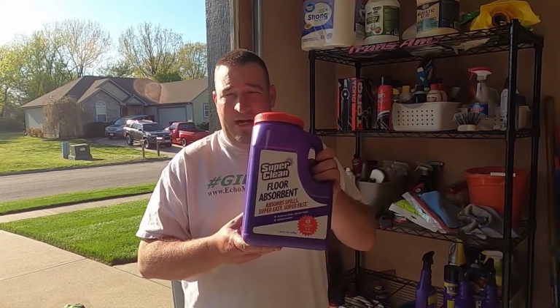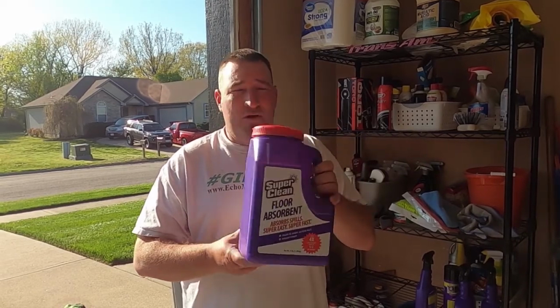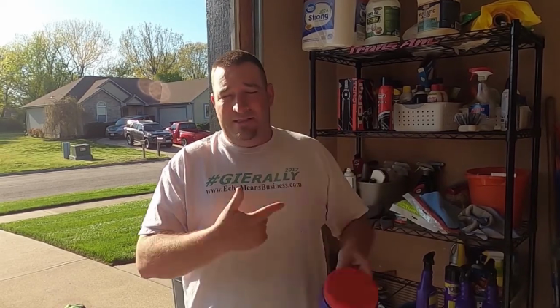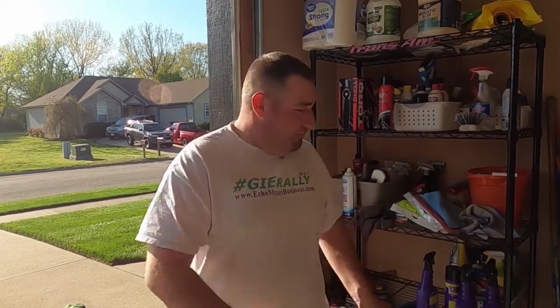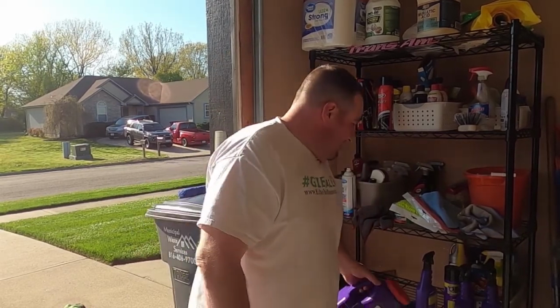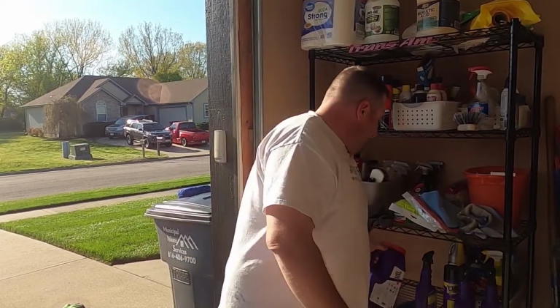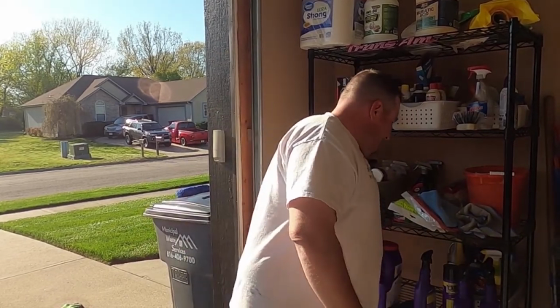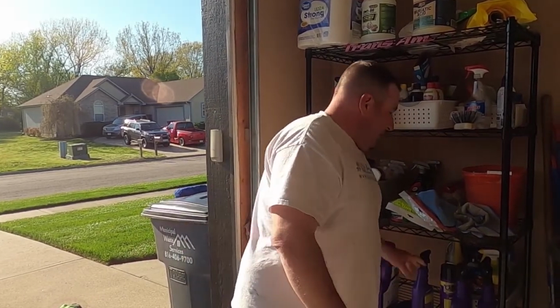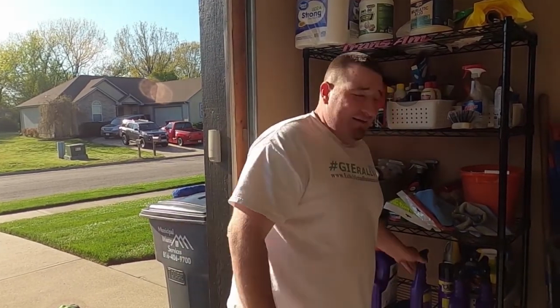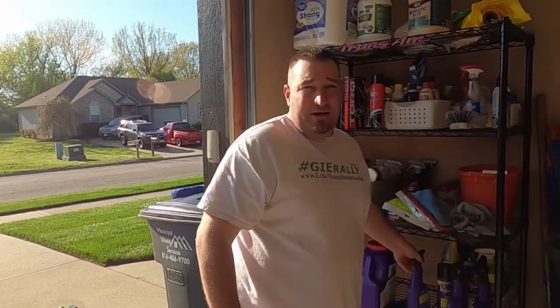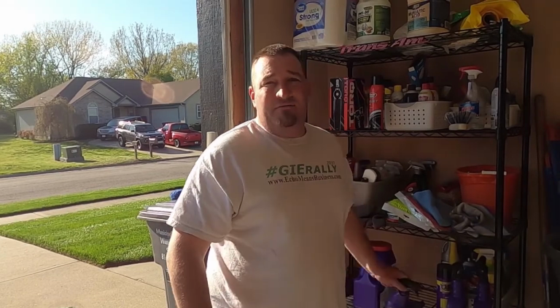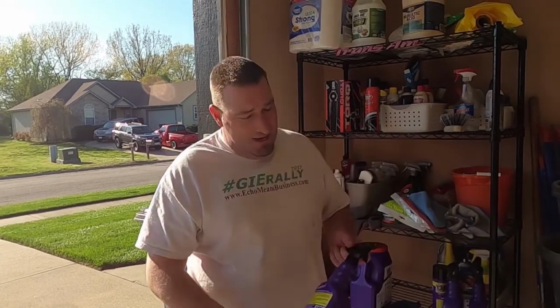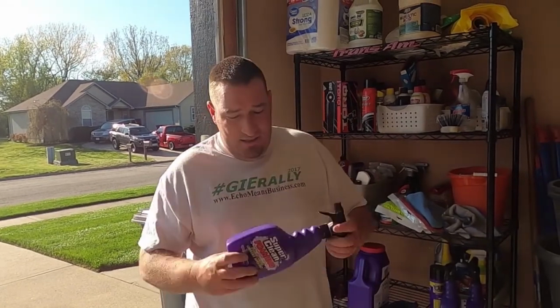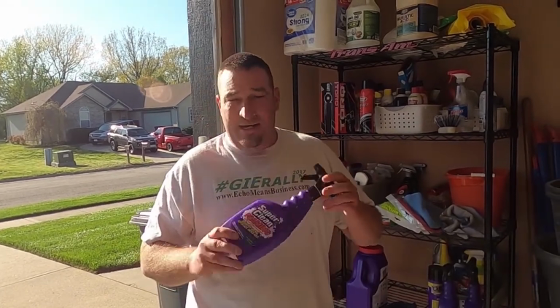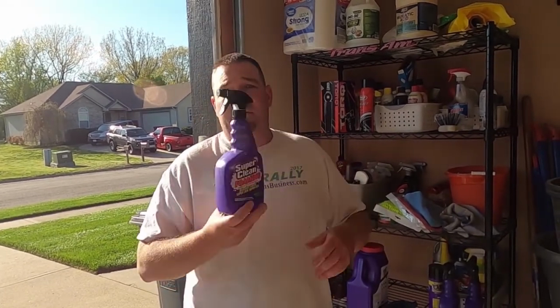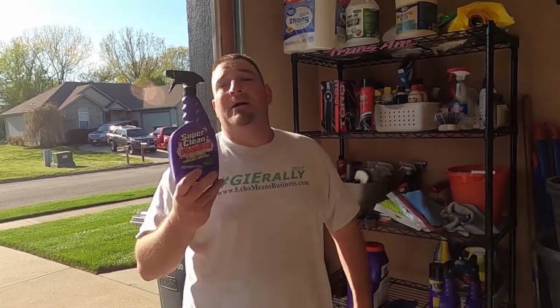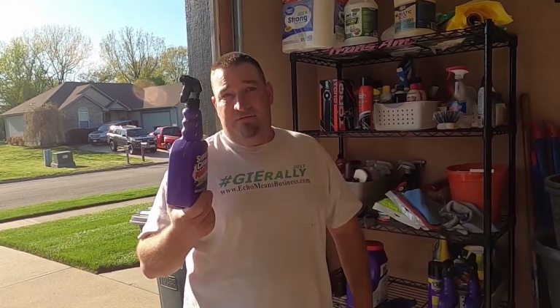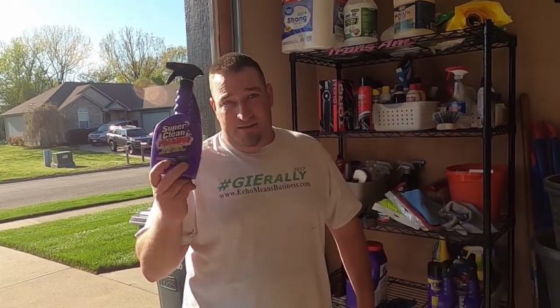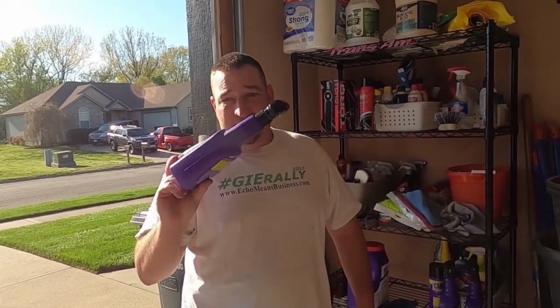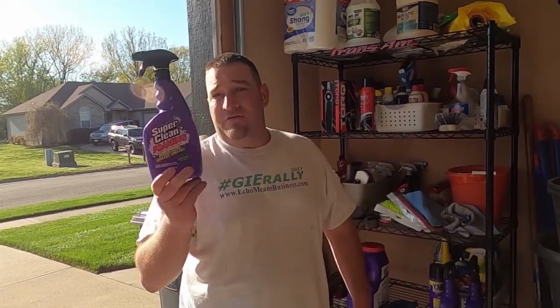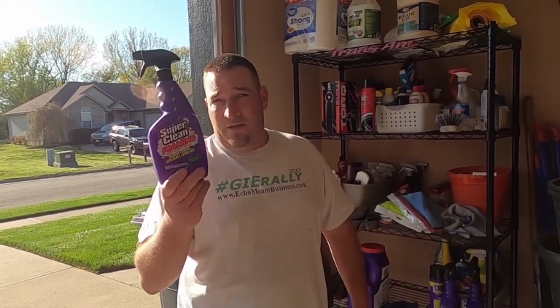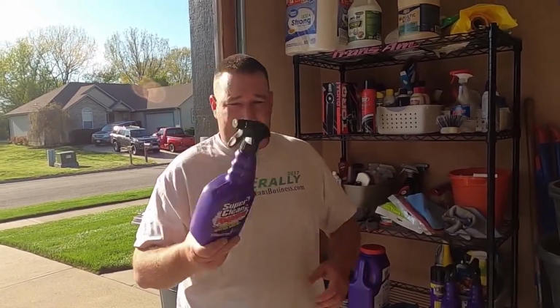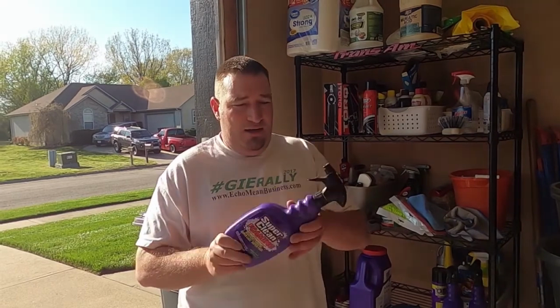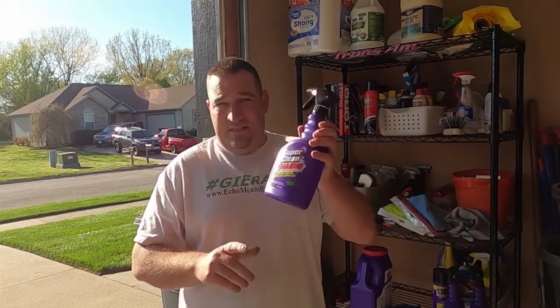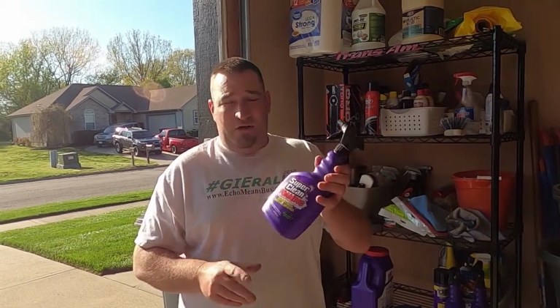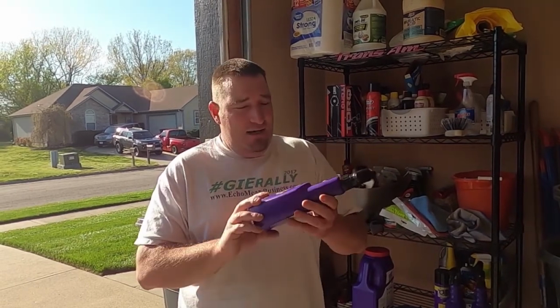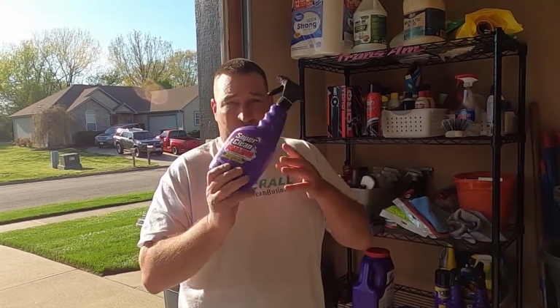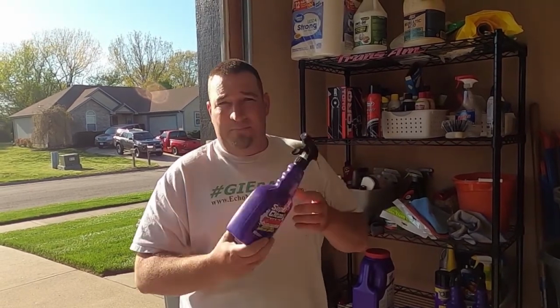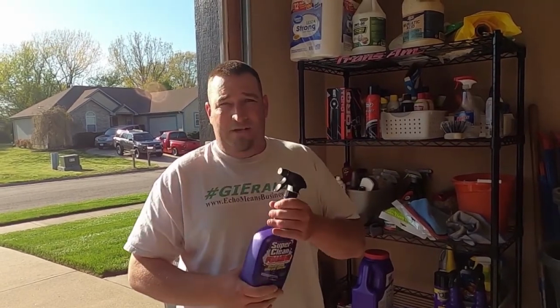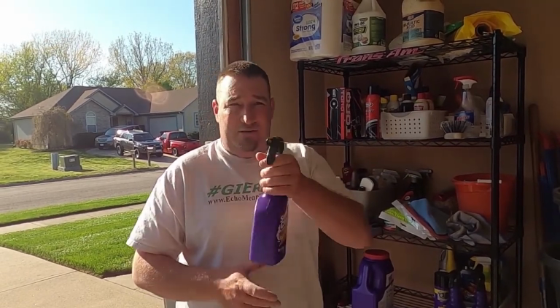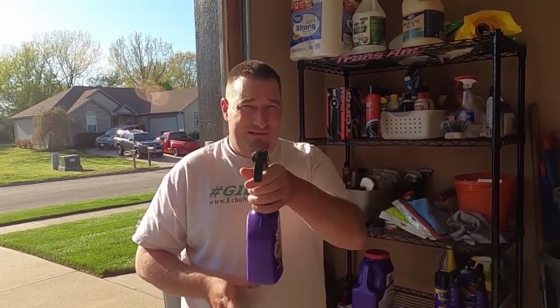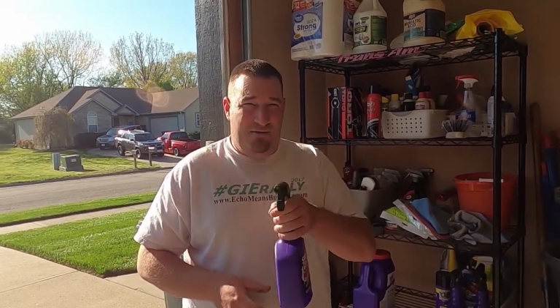Stay tuned, and you can go check out Super Clean on their website. You can buy it by the gallon, in 50 gallons, or even bigger if you really want. This stuff is great, and we're going to jump into this video — let's get going.